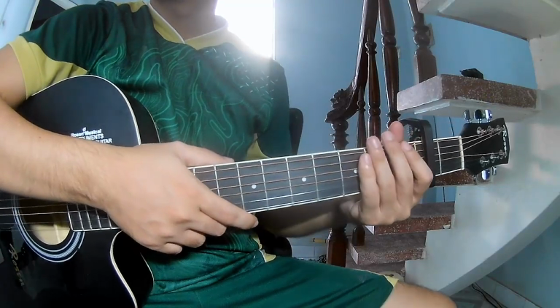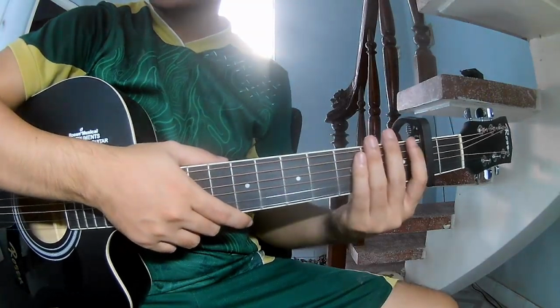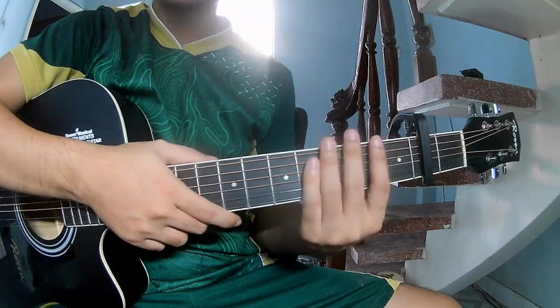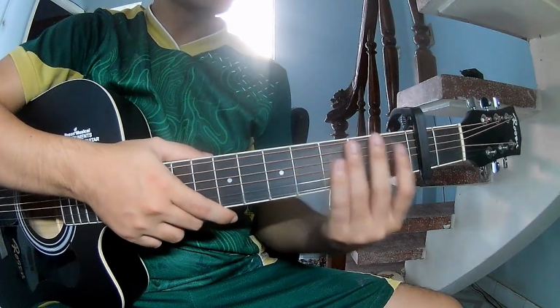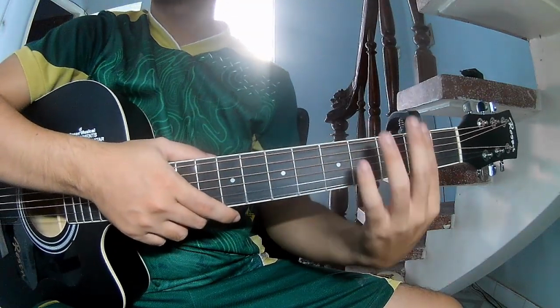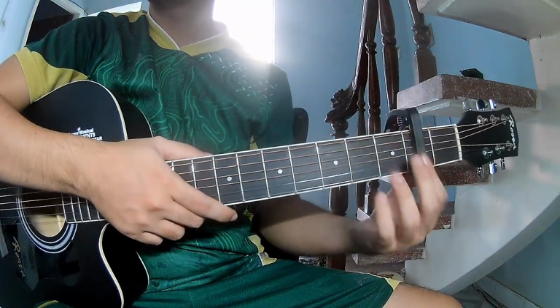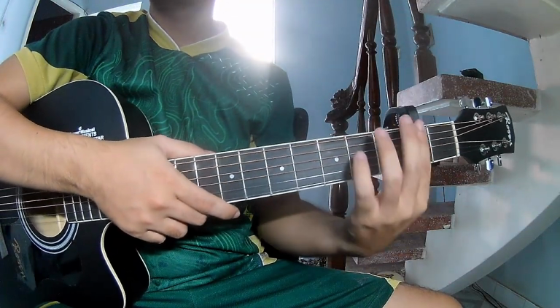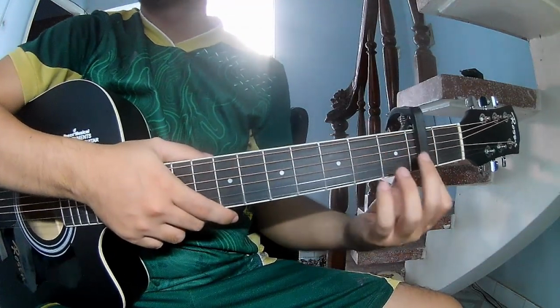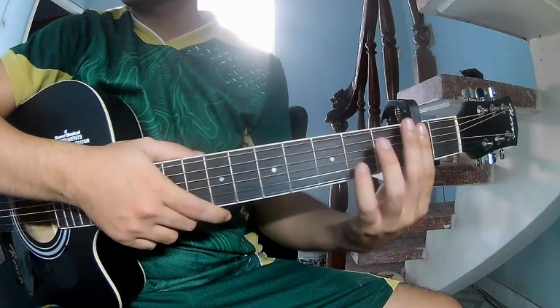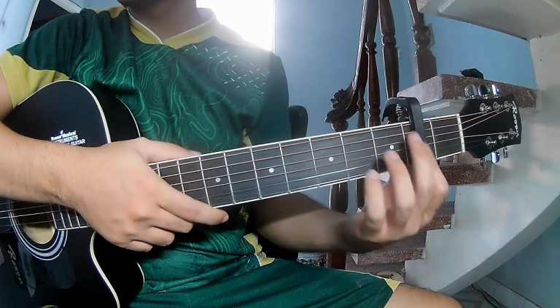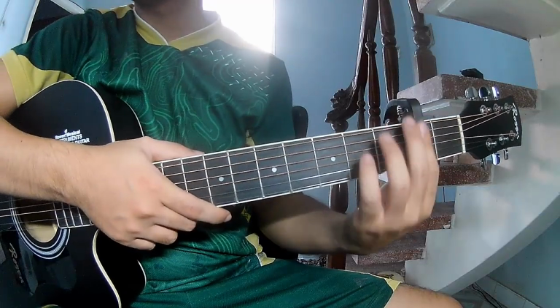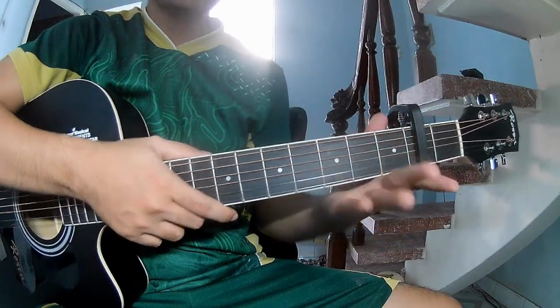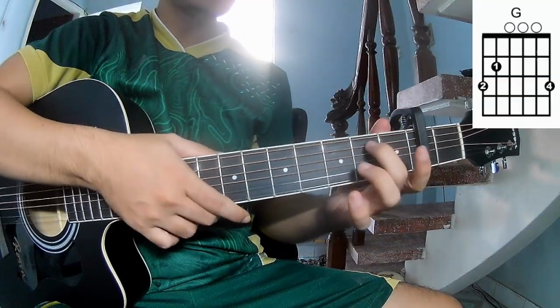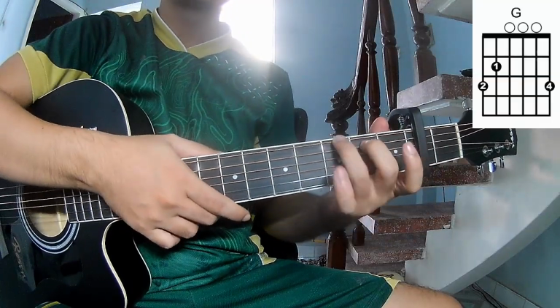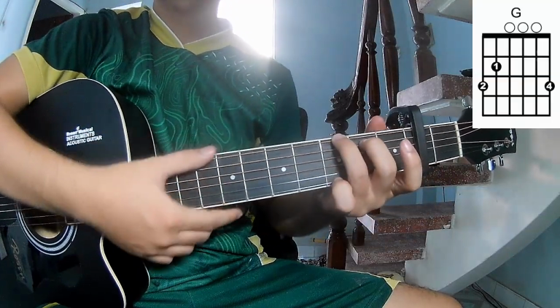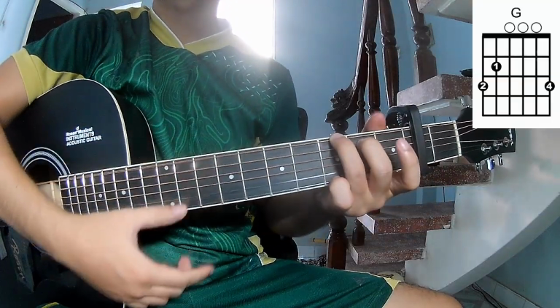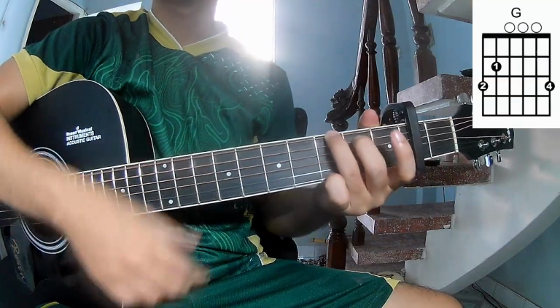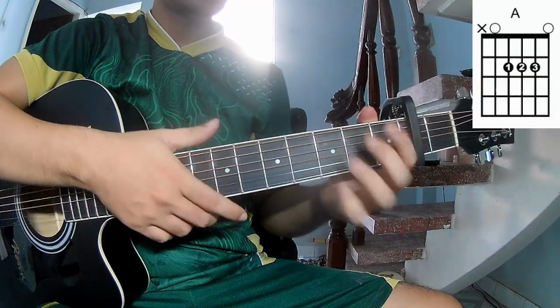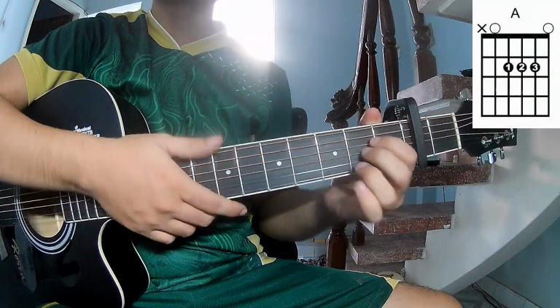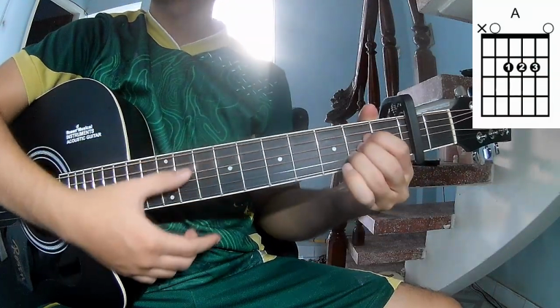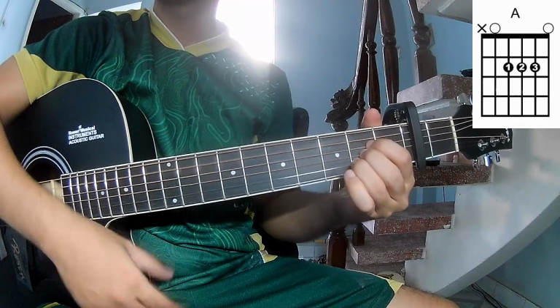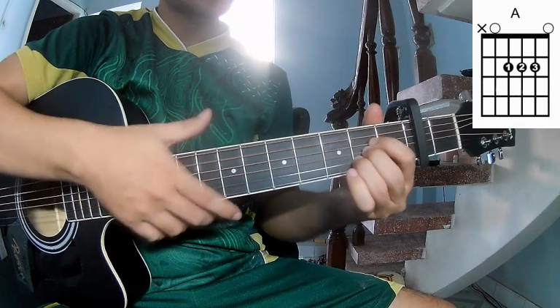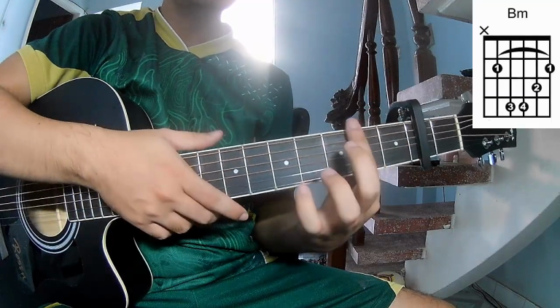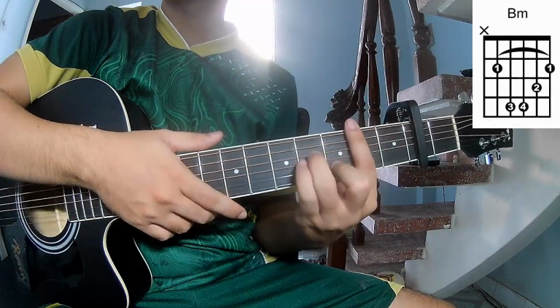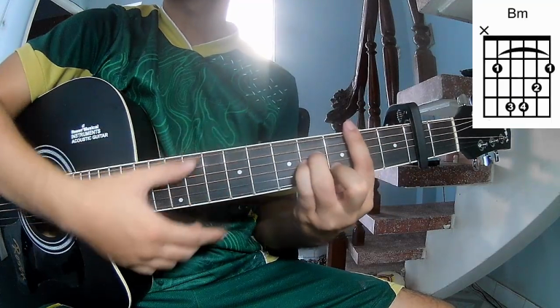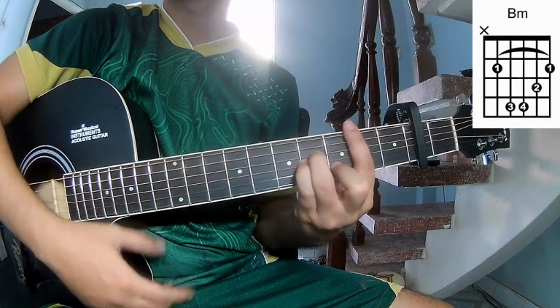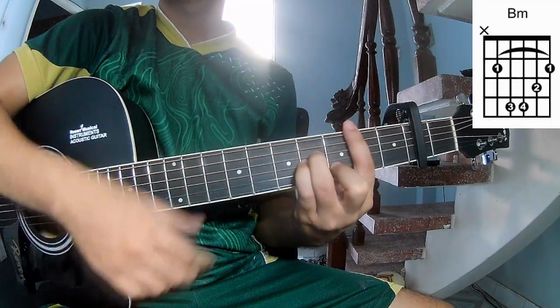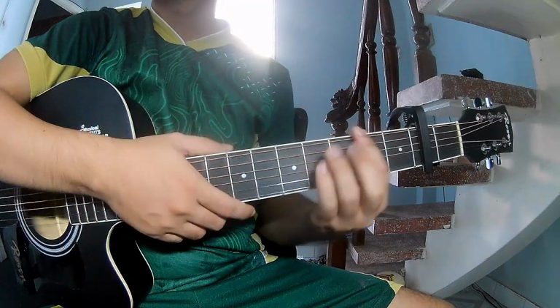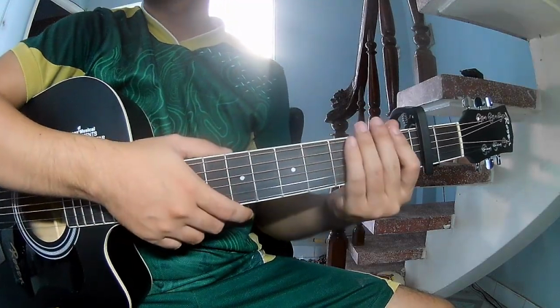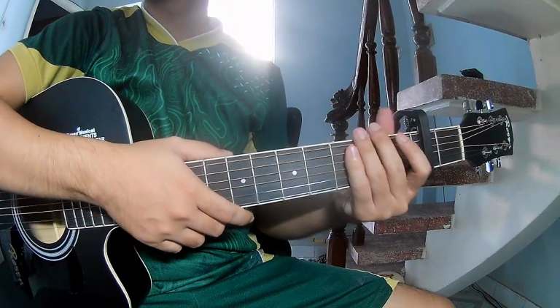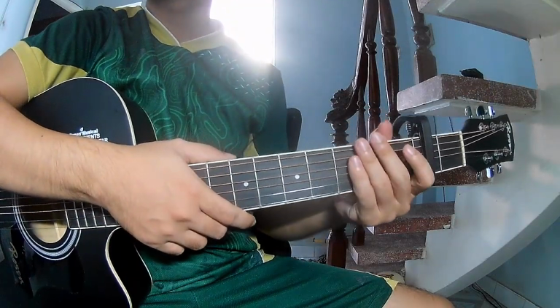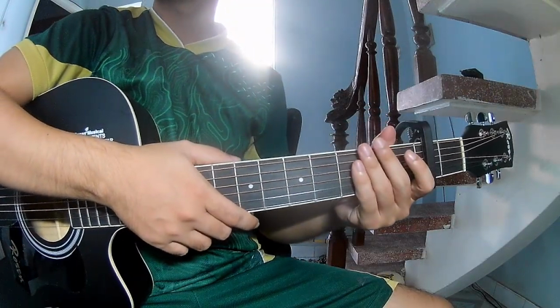First, you use a capo in the second fret. The chords for this song are A, G, A, B, and A. You can follow the full chord in the description.